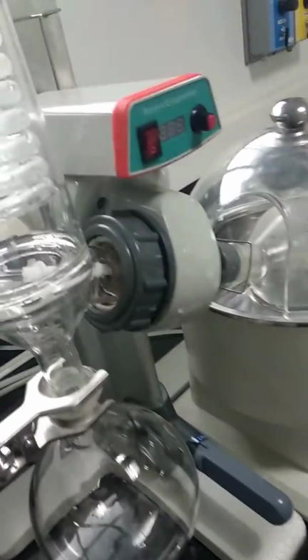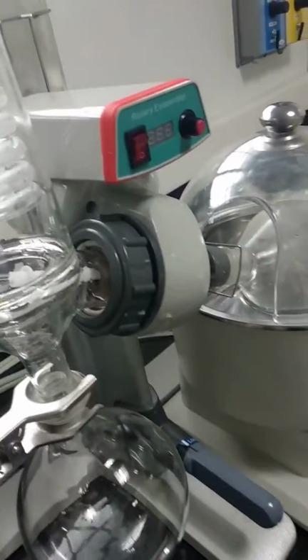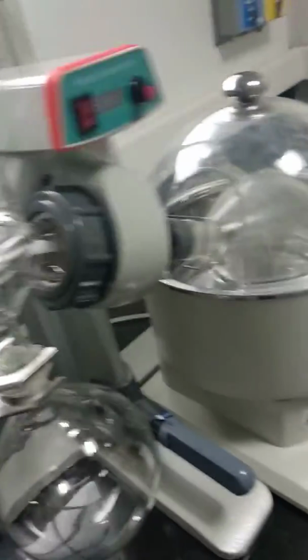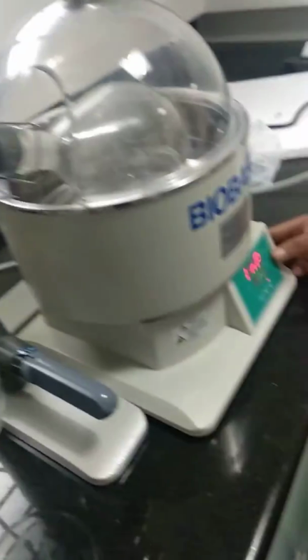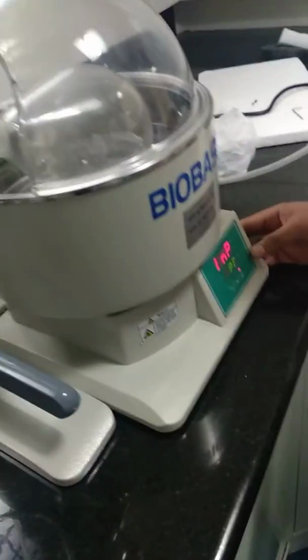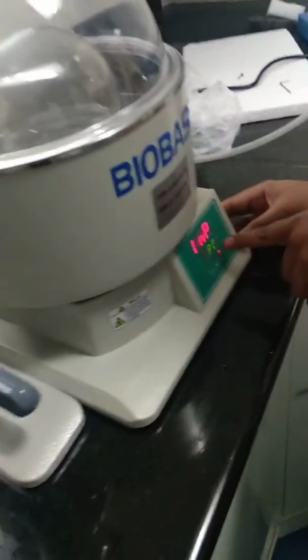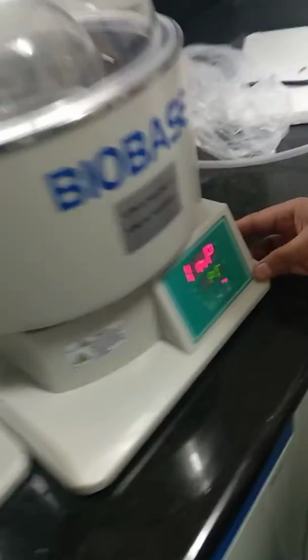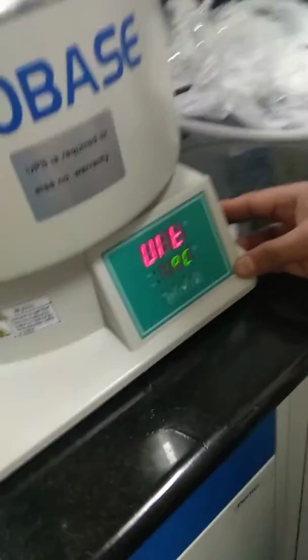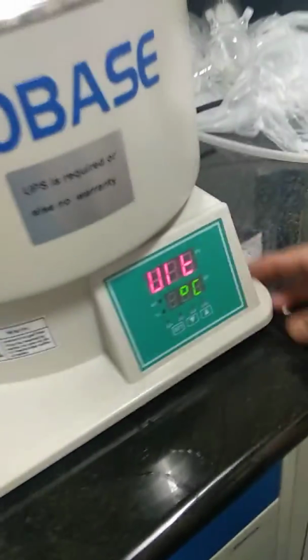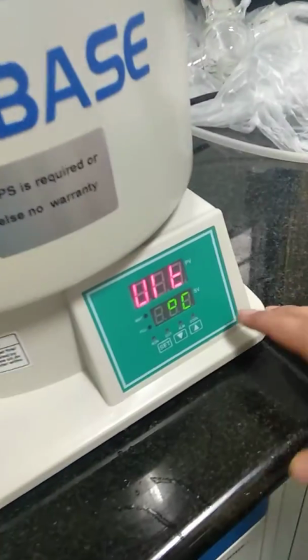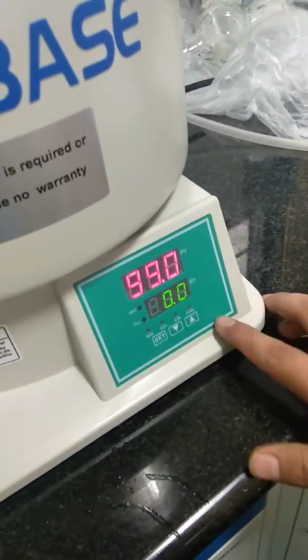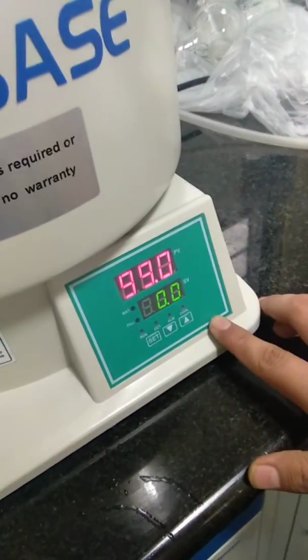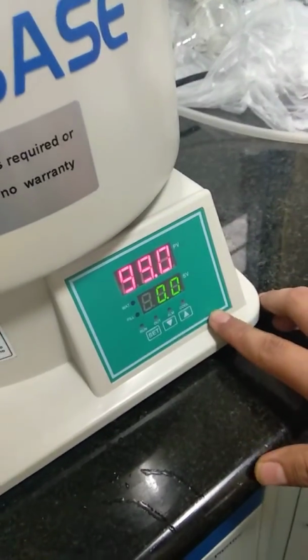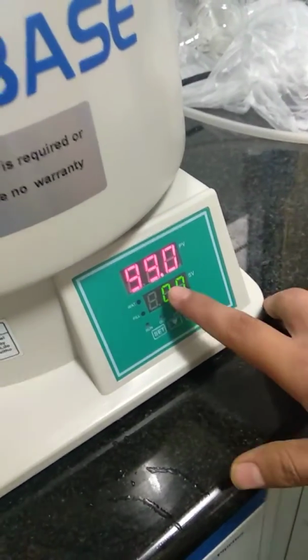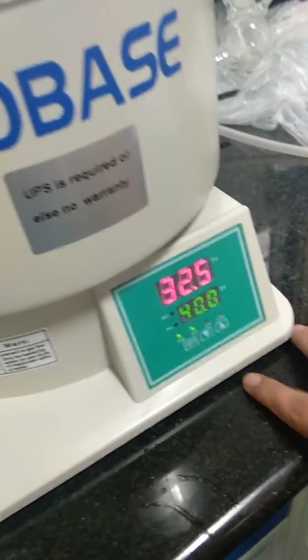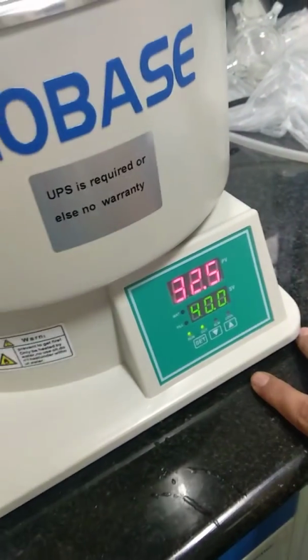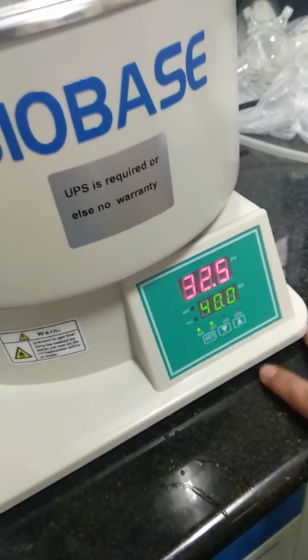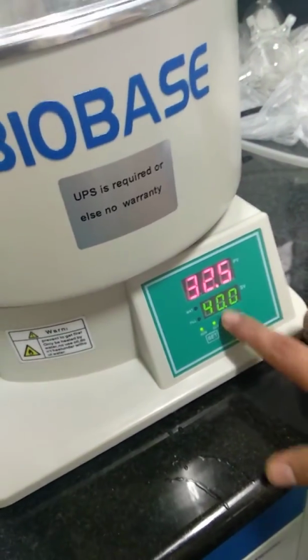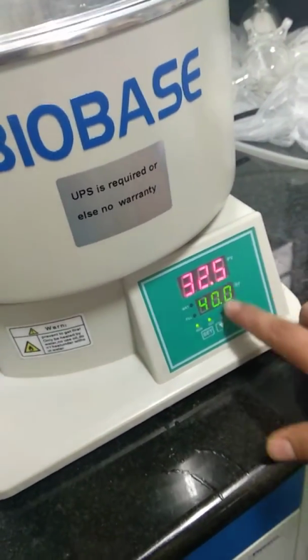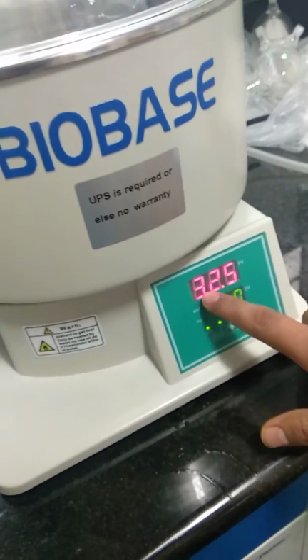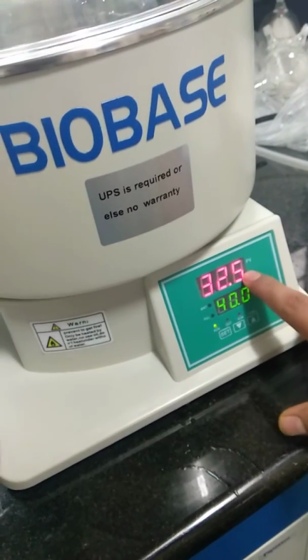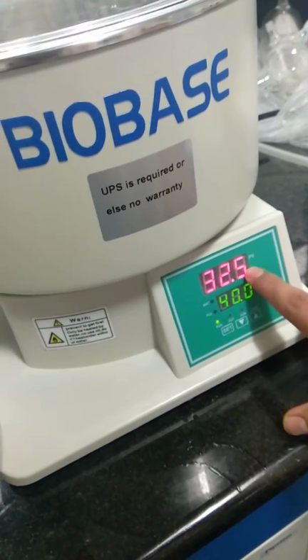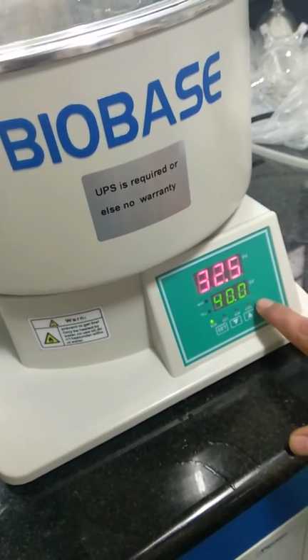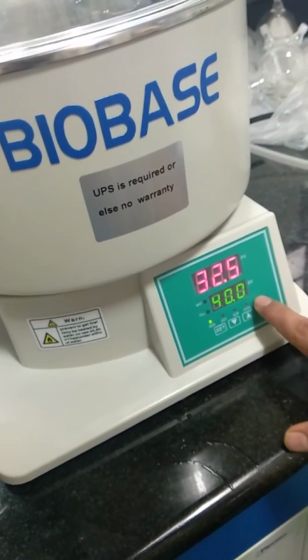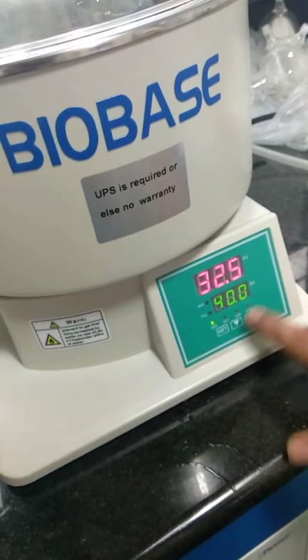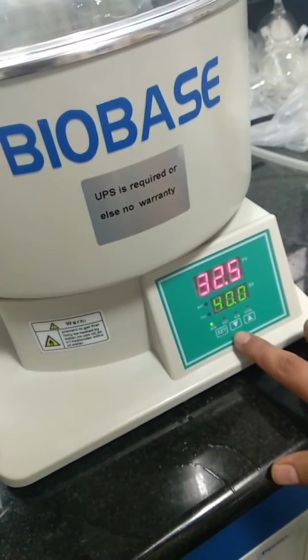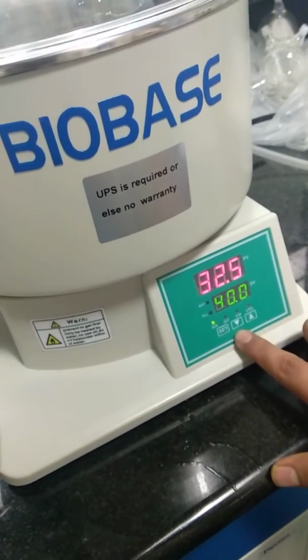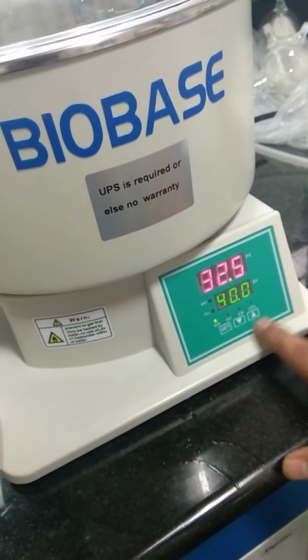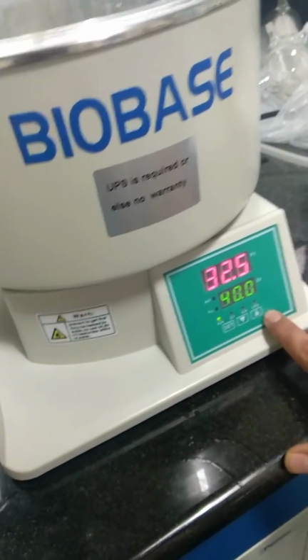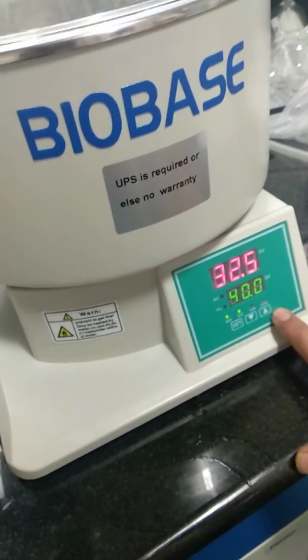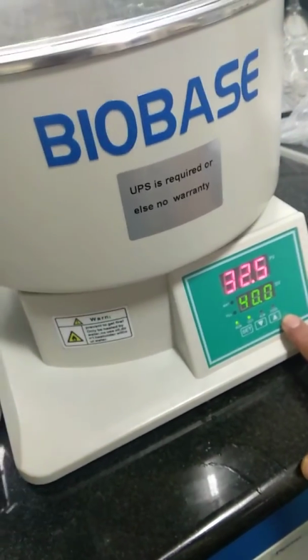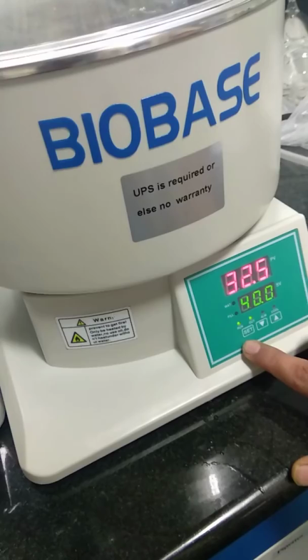Switch on the water bath first. The water bath is set at 40. These are the actual temperature and these are the set temperature. You can decrease or increase and set.